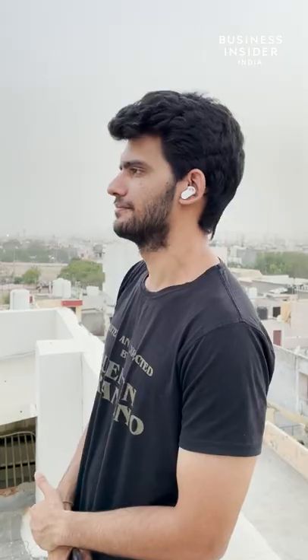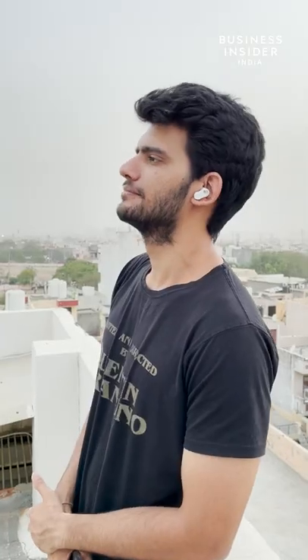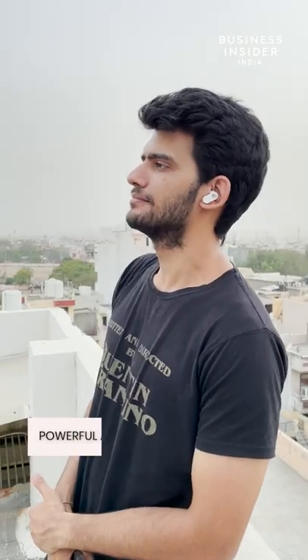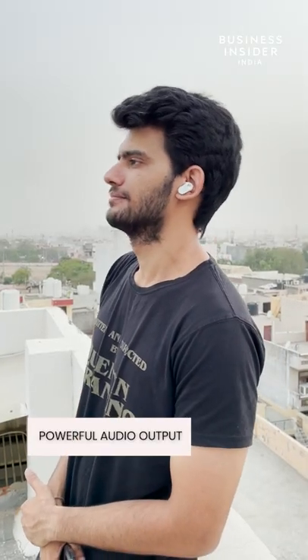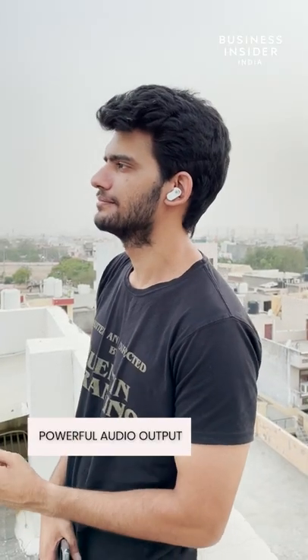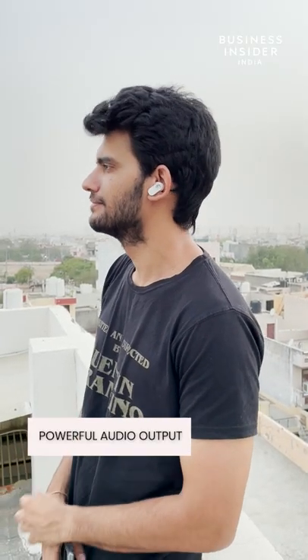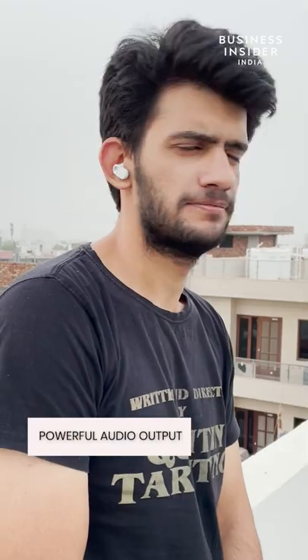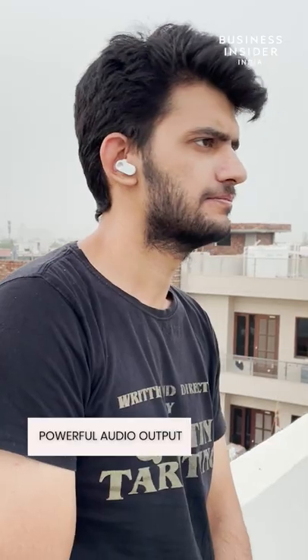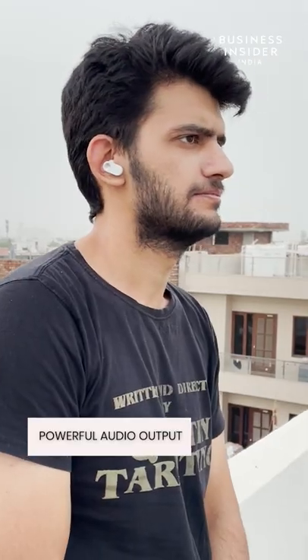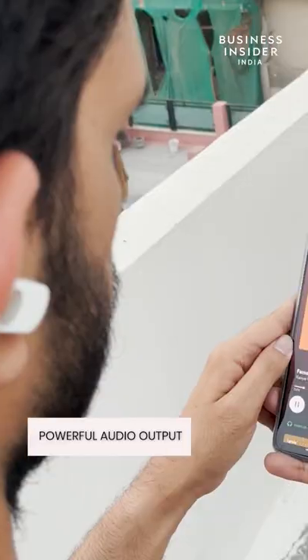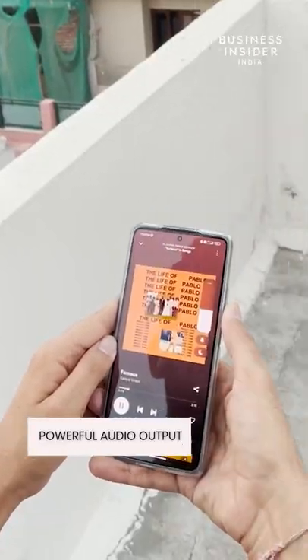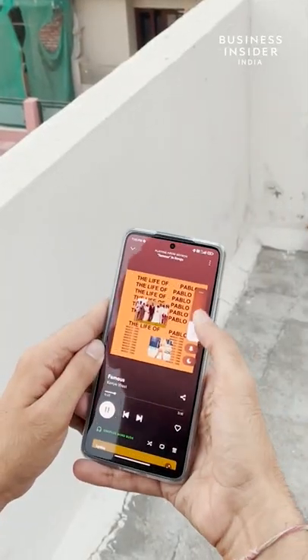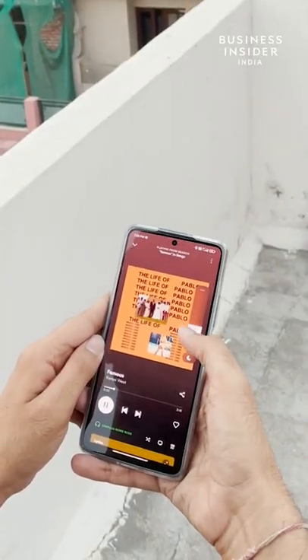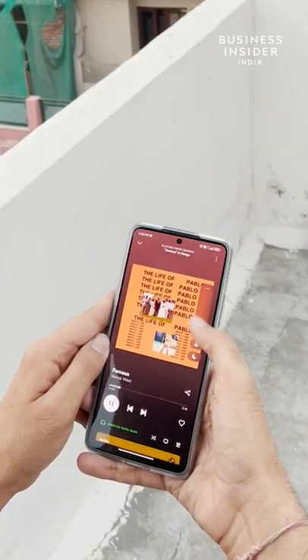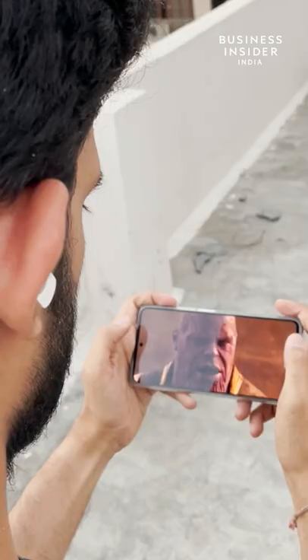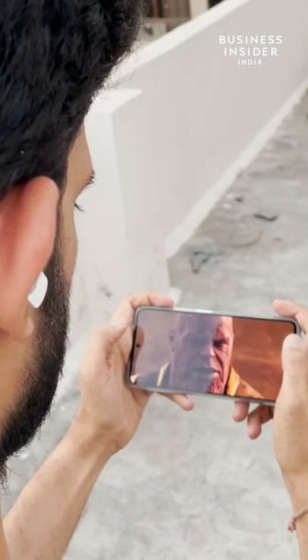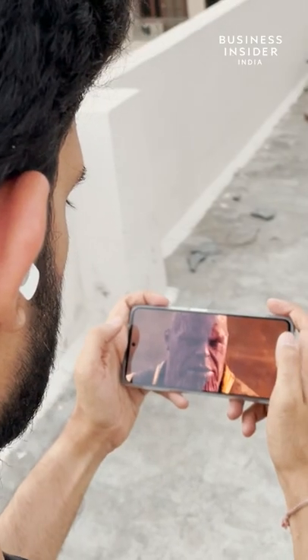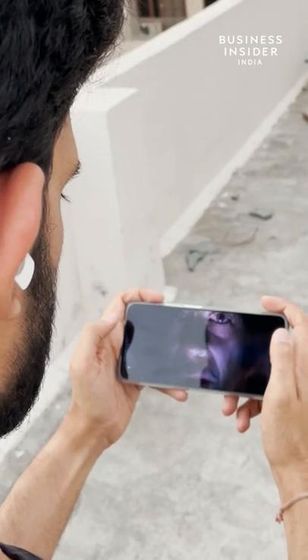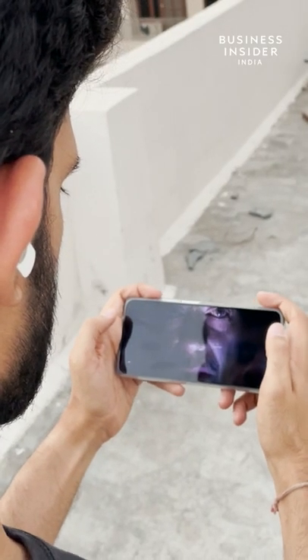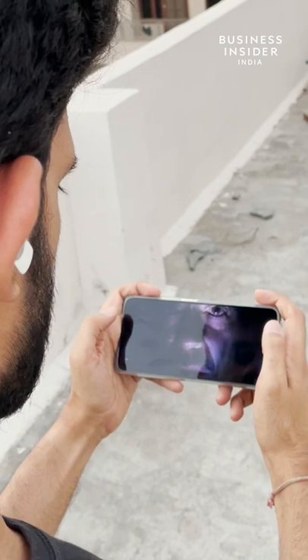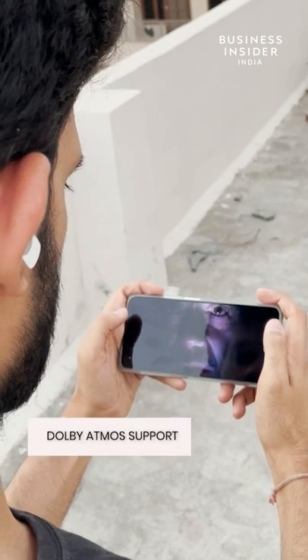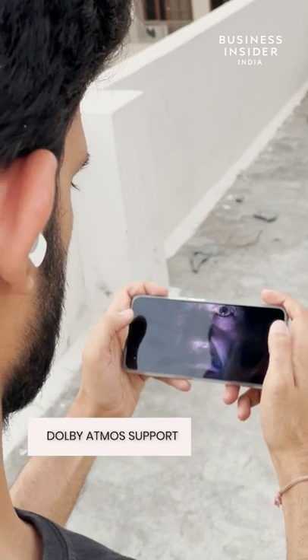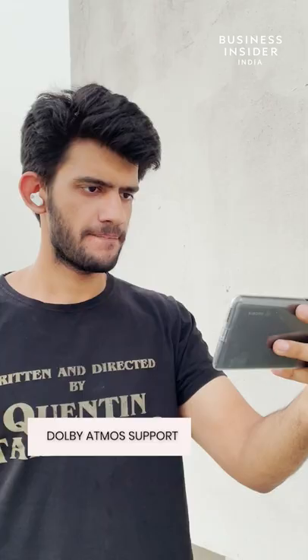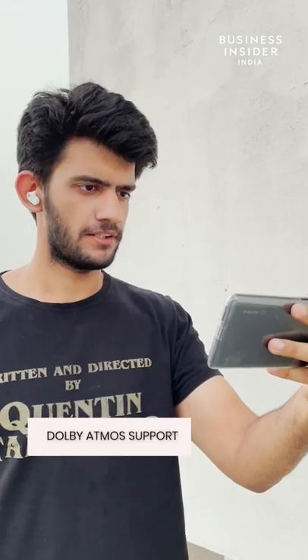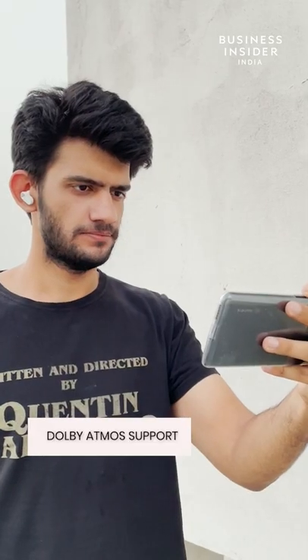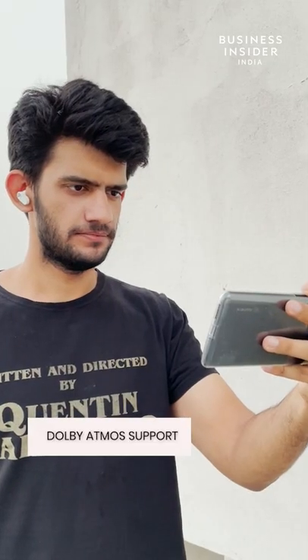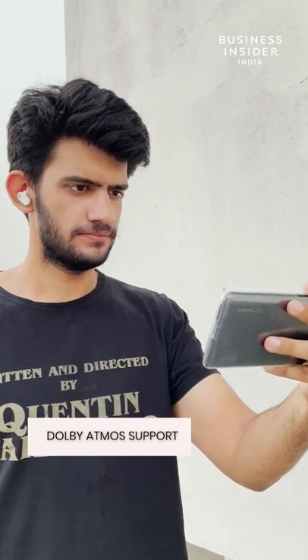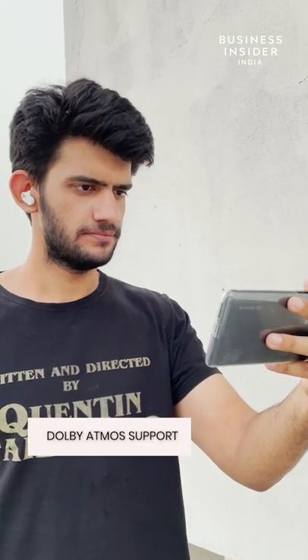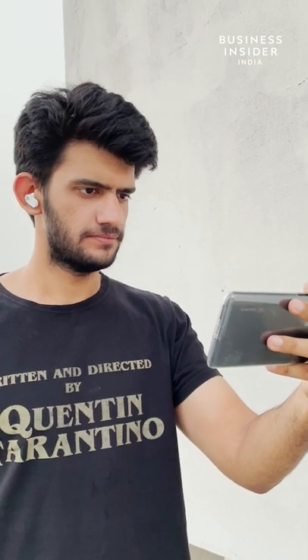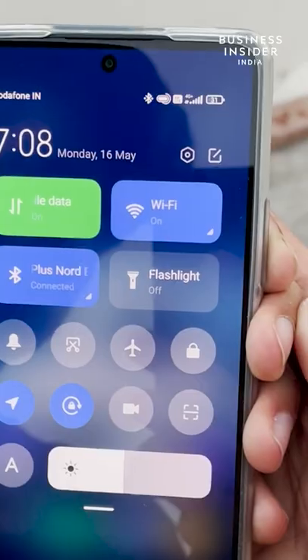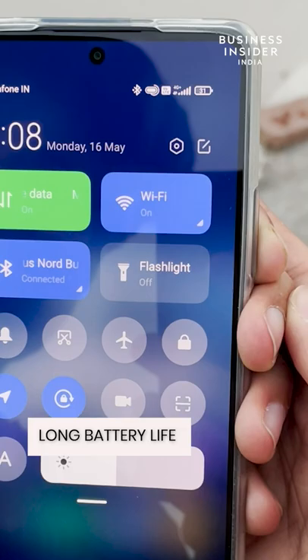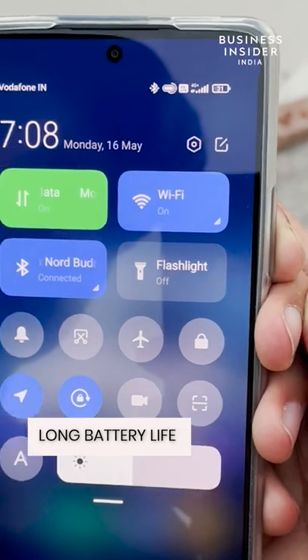12.4mm drivers on the Buds are loud and deliver clear sound at both lower and higher audio levels. You will also enjoy using them while watching shows and movies. With Dolby Atmos support, they imitate a surround sound experience which works like a charm.